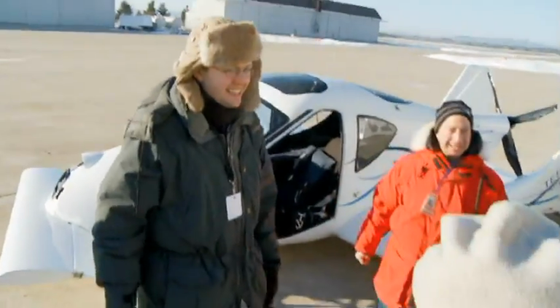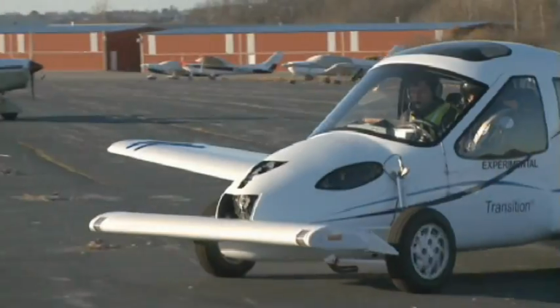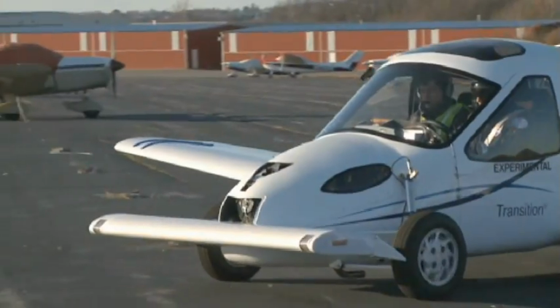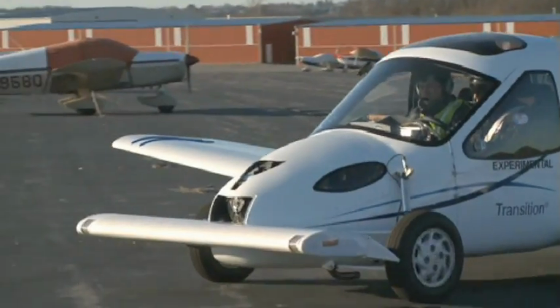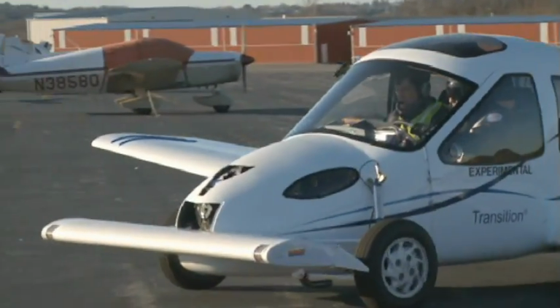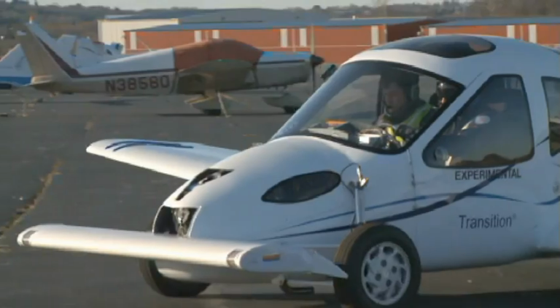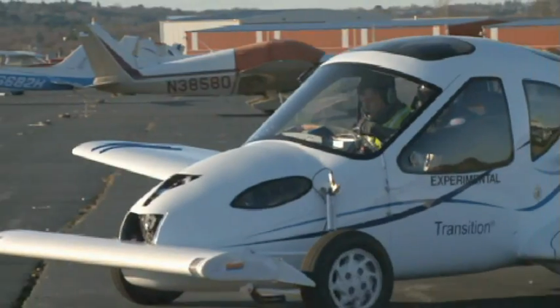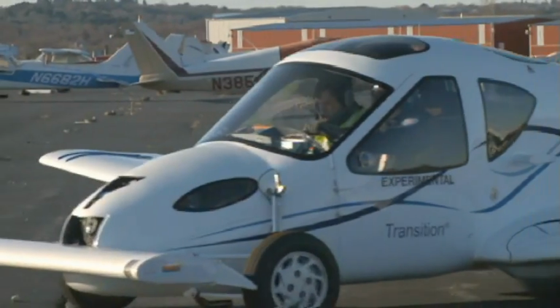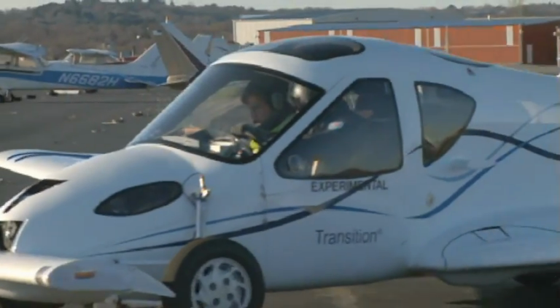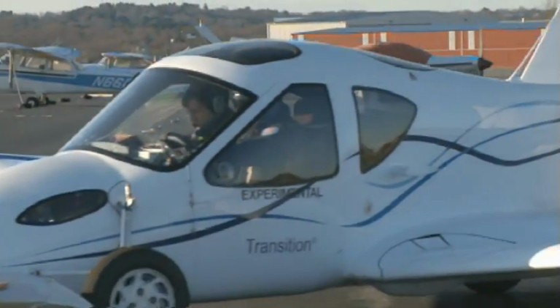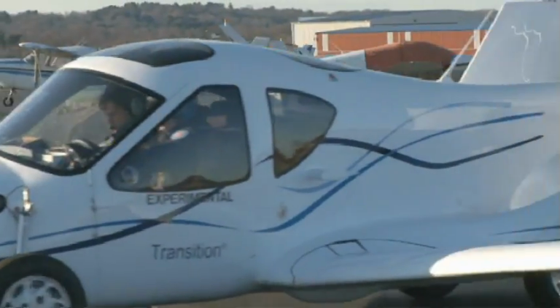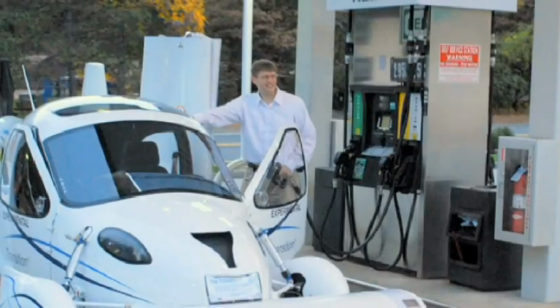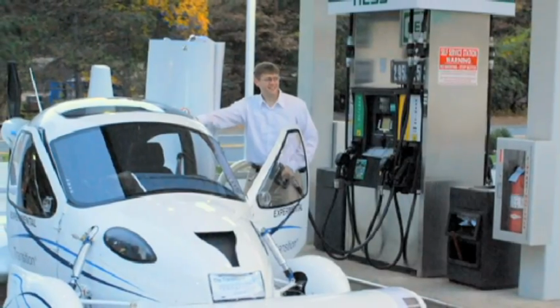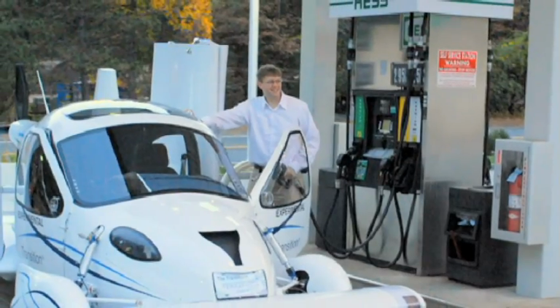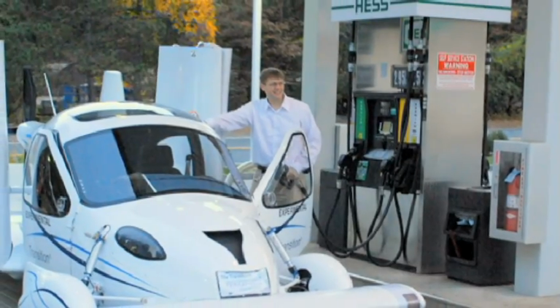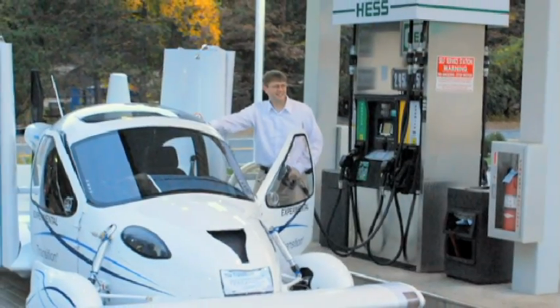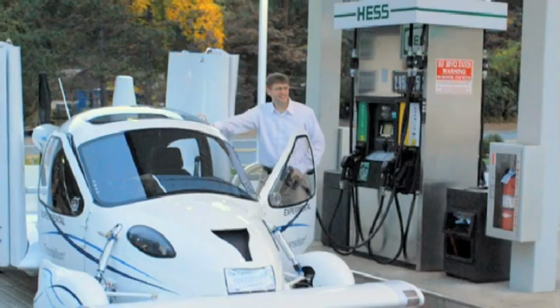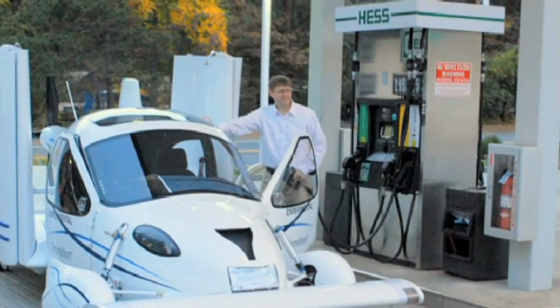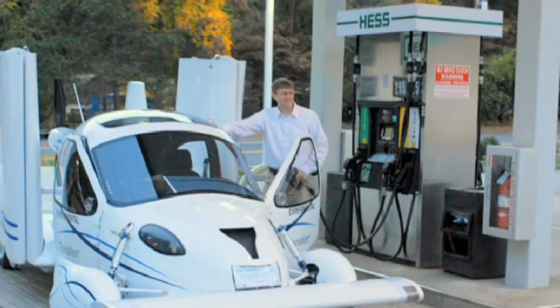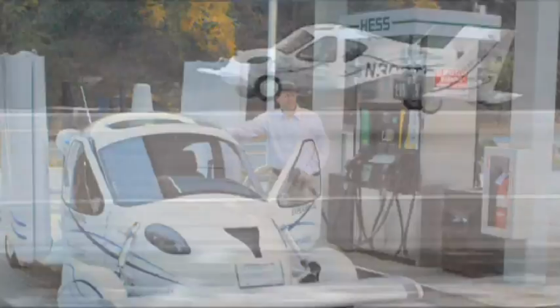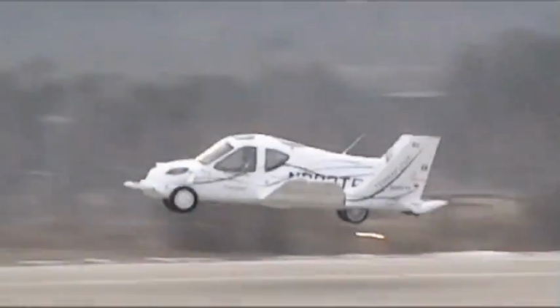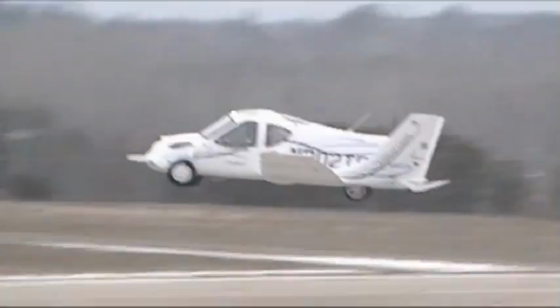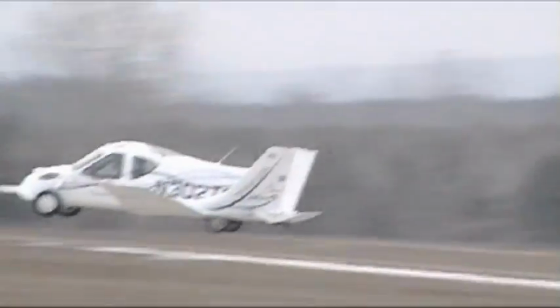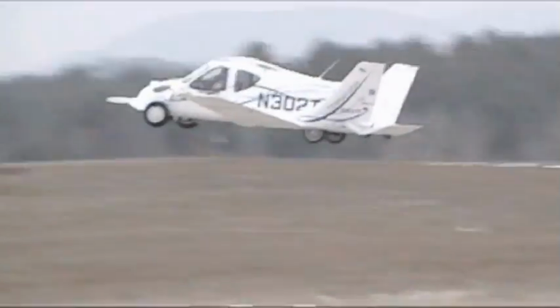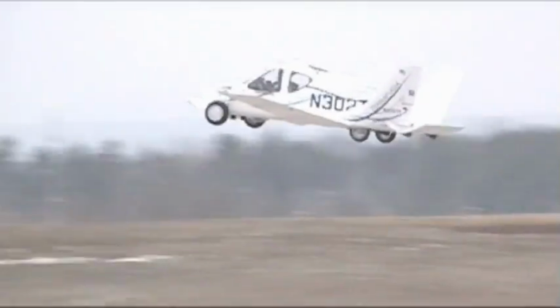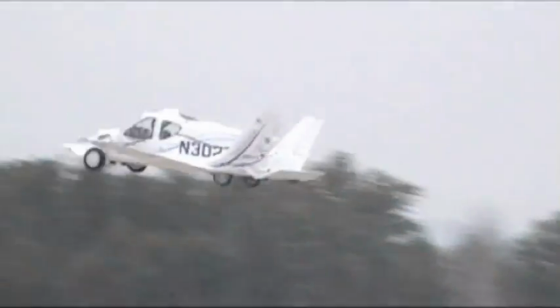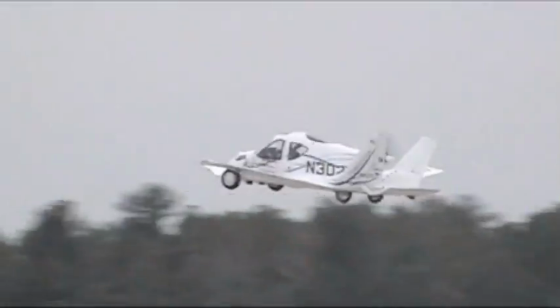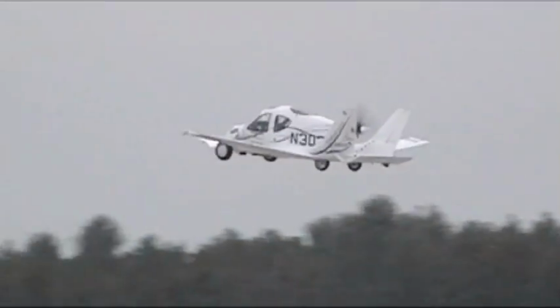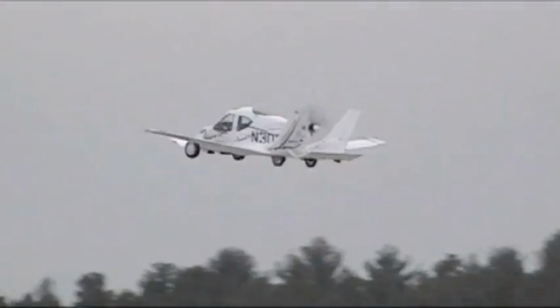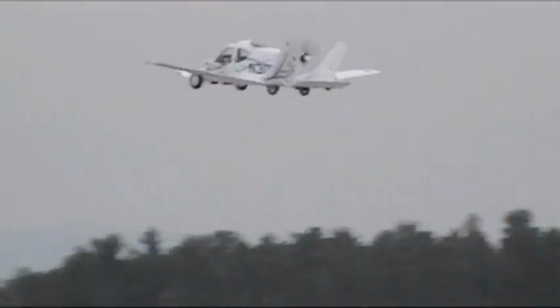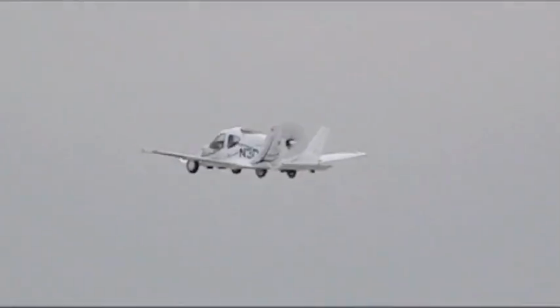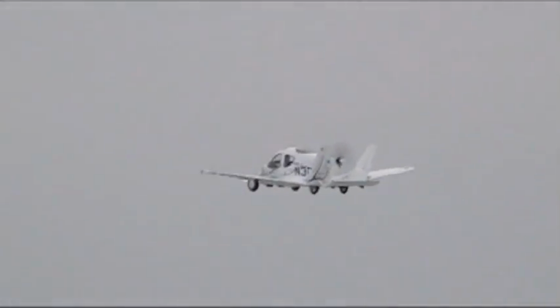In both car and plane mode, the vehicle is powered by unleaded gasoline from a regular gas station, eliminating the need for pricier aviation fuel. This will help make the Transition one of the greenest, most environmentally friendly airplanes in the world.